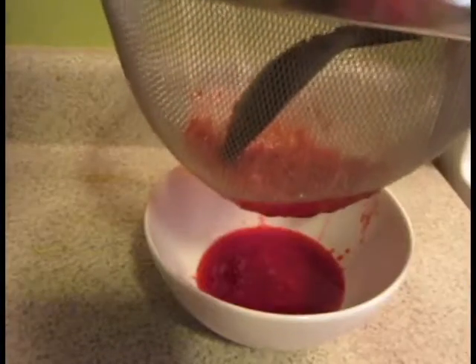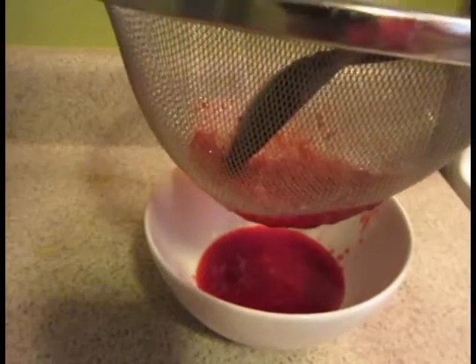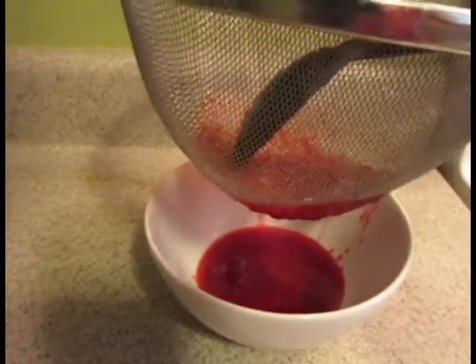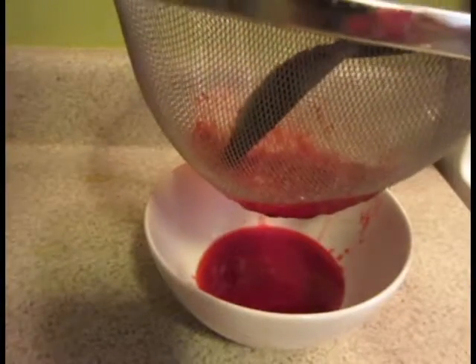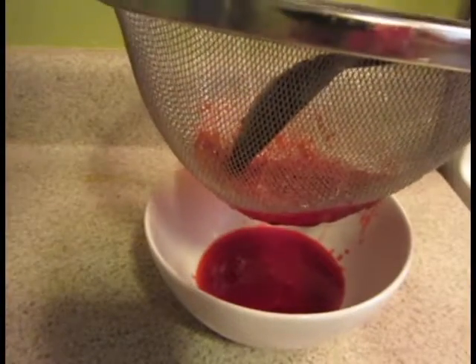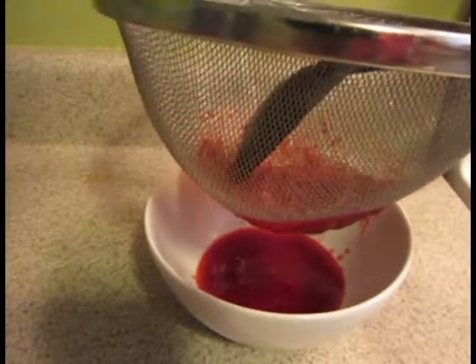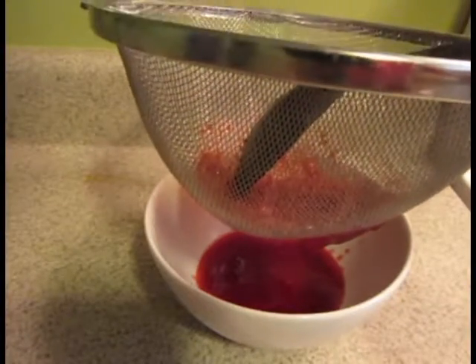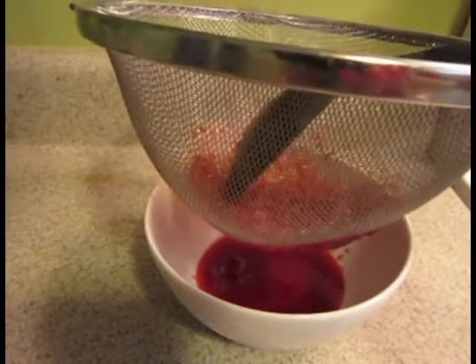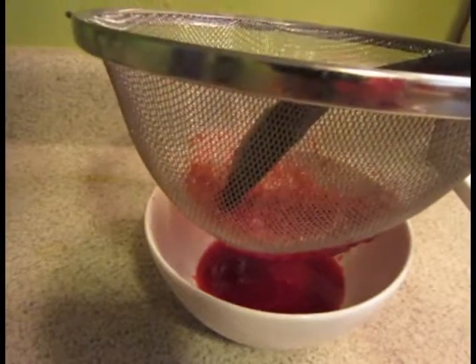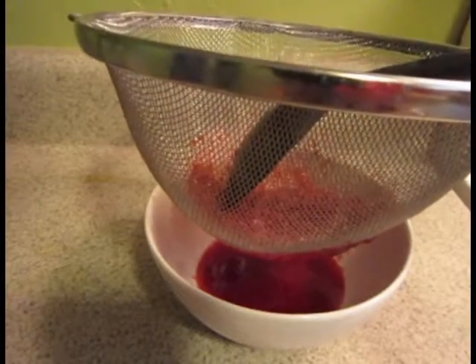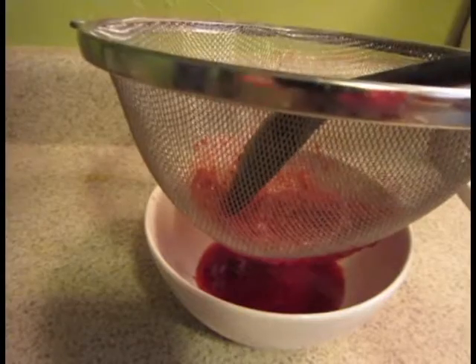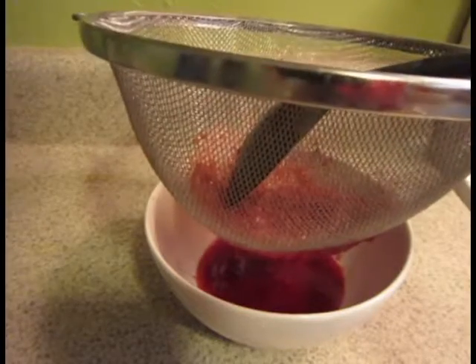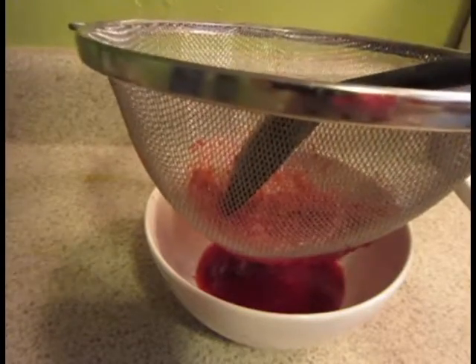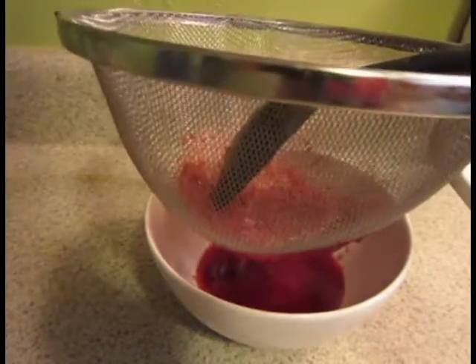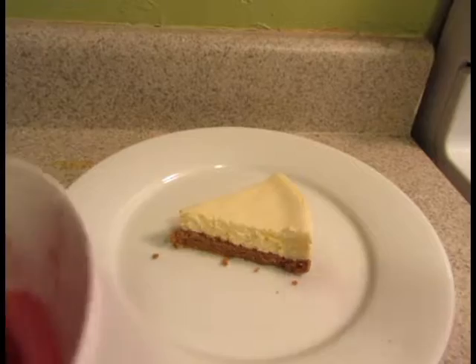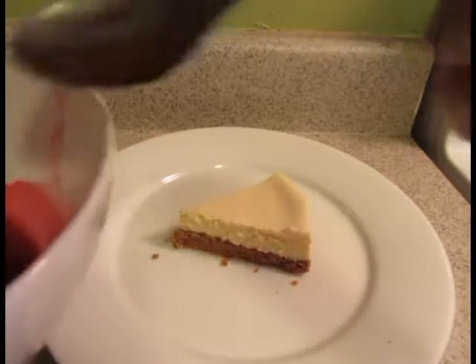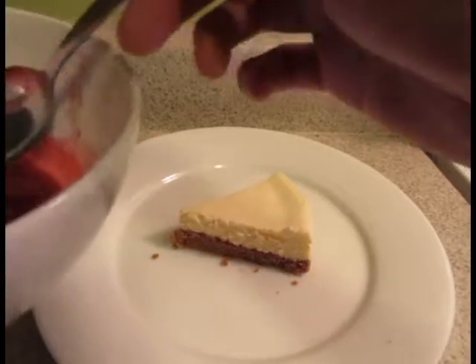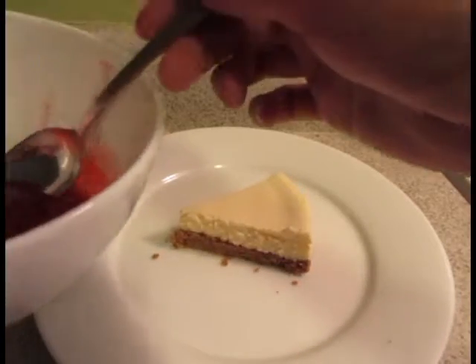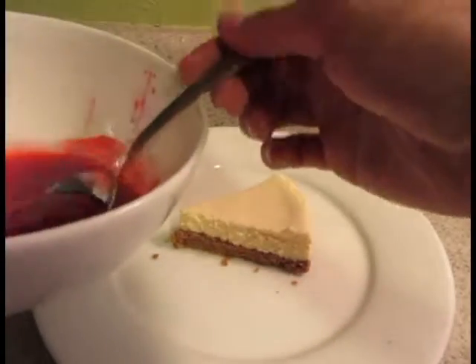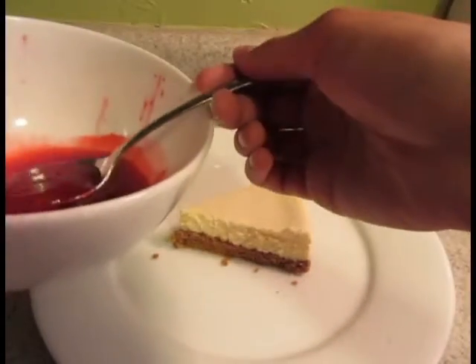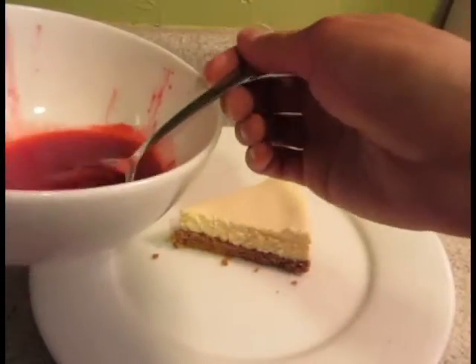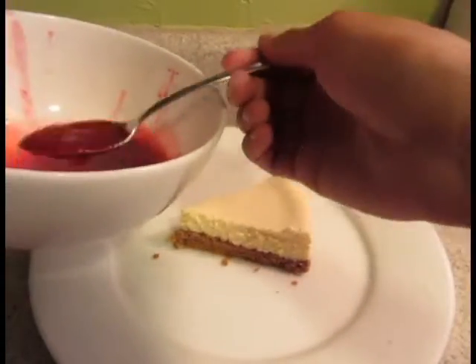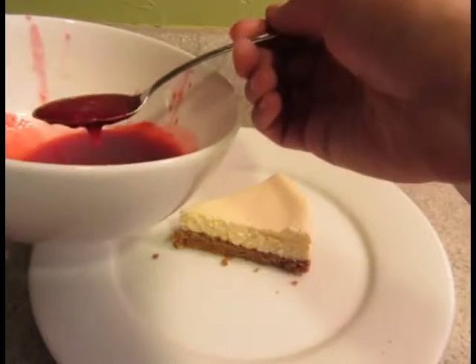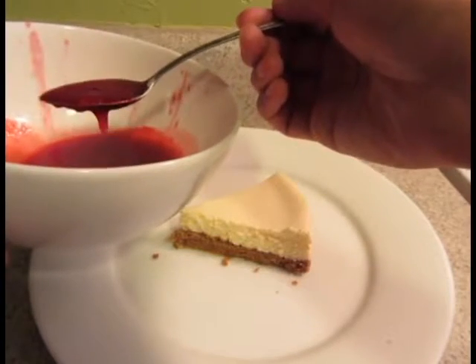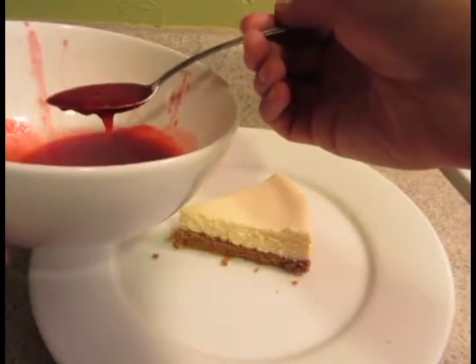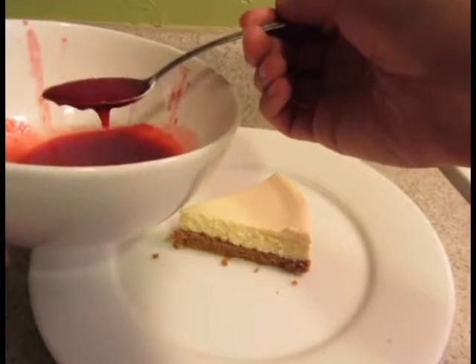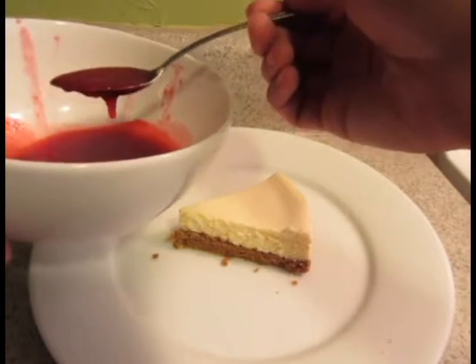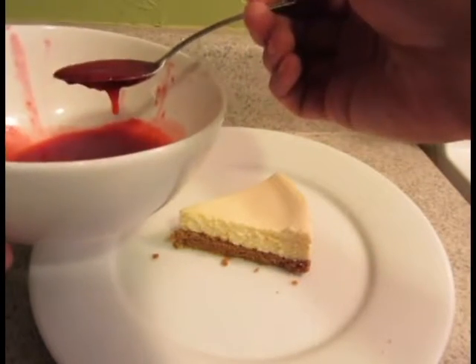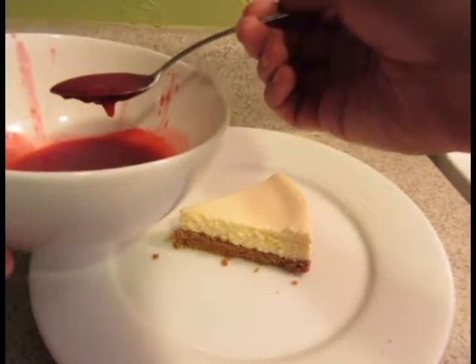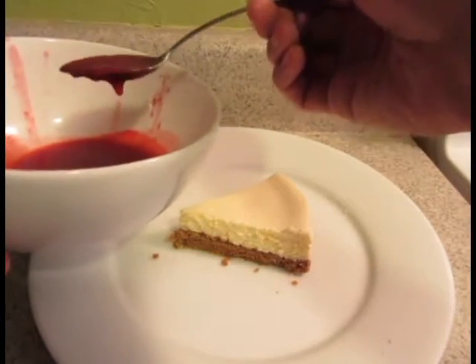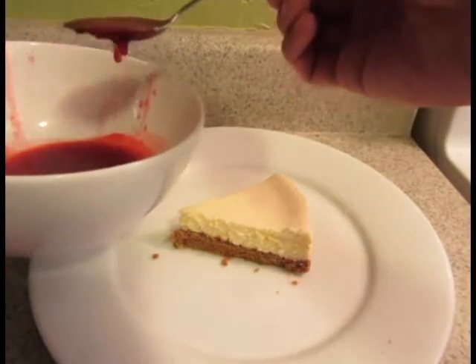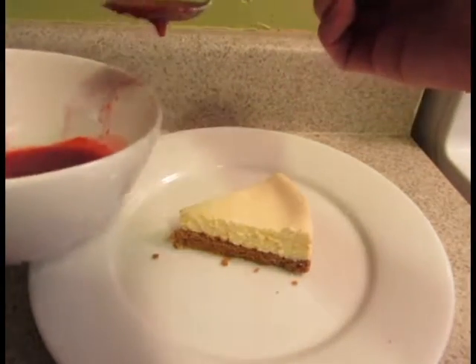Allow the sauce to cool down before pouring it over whatever it is you're going to use it for. Once the raspberry sauce is cooled down, spoon it over the dessert that you'd want to use.